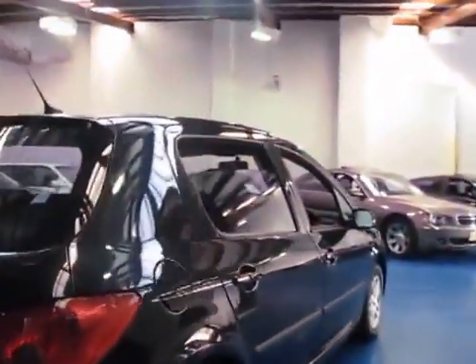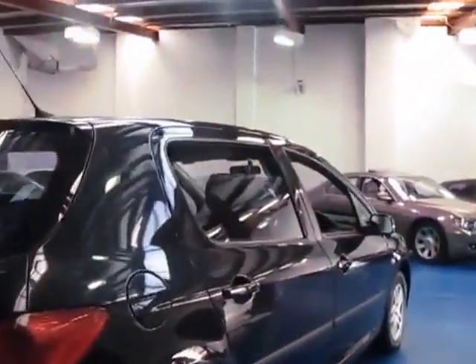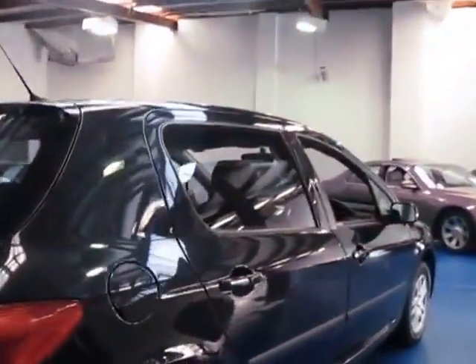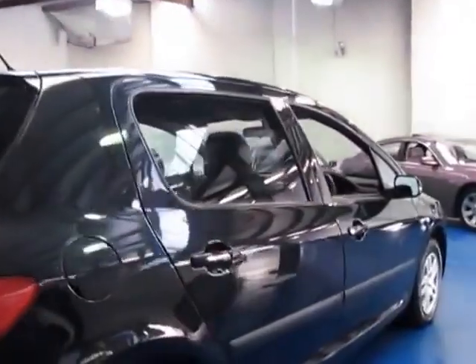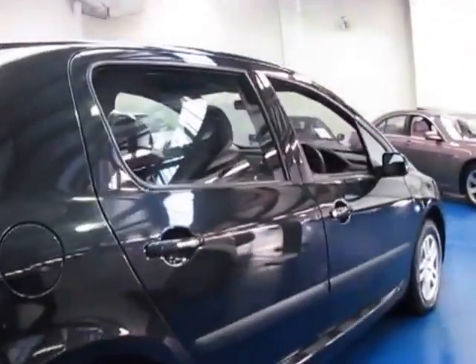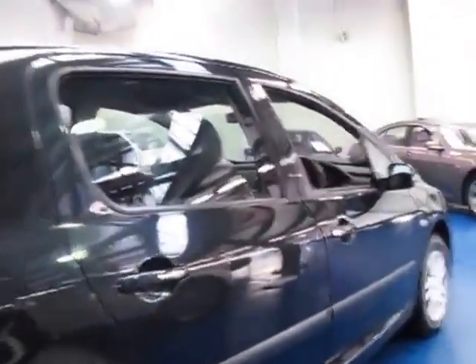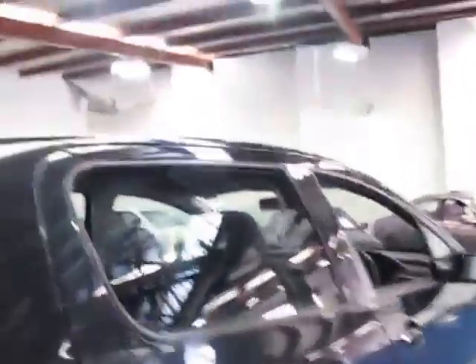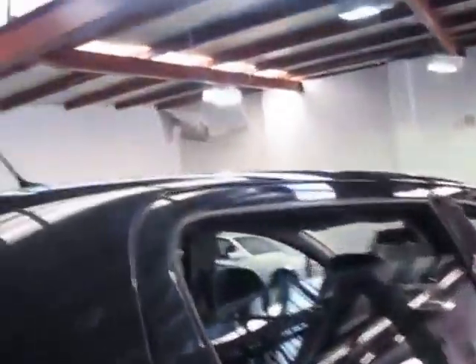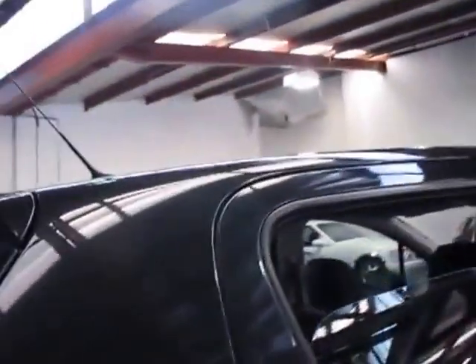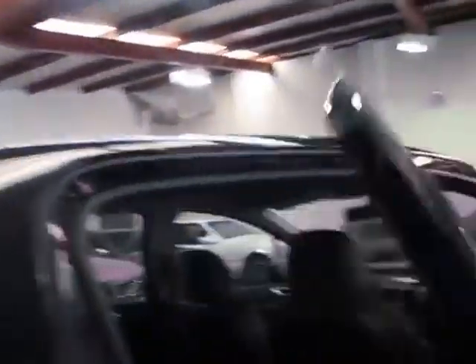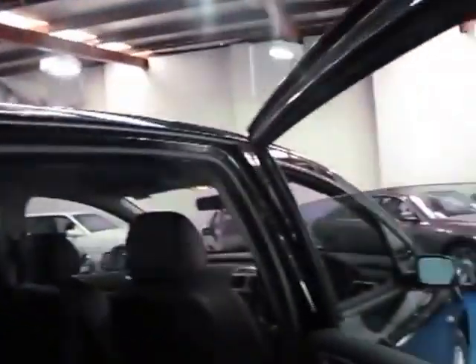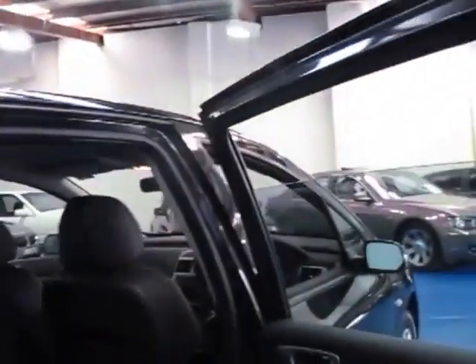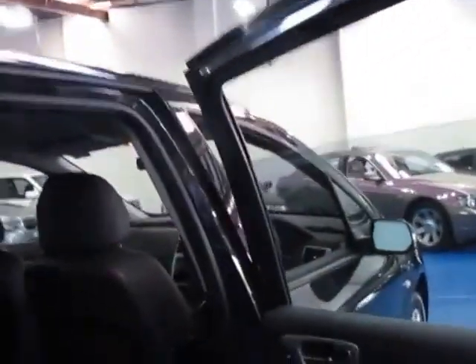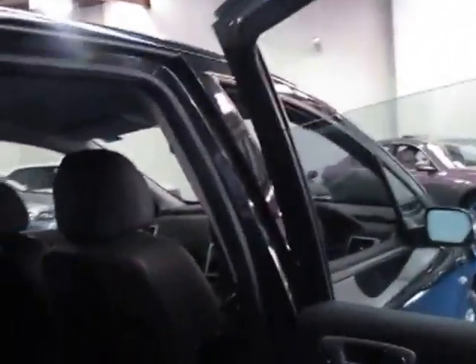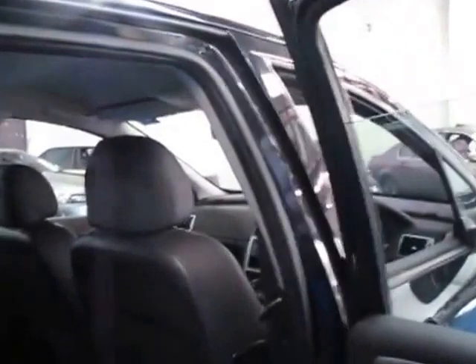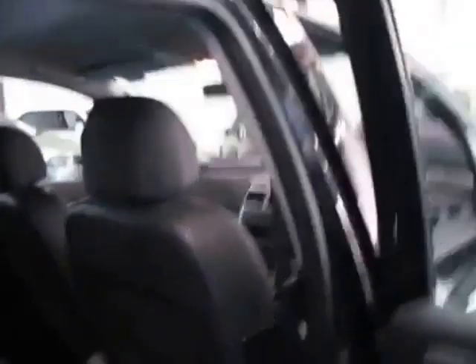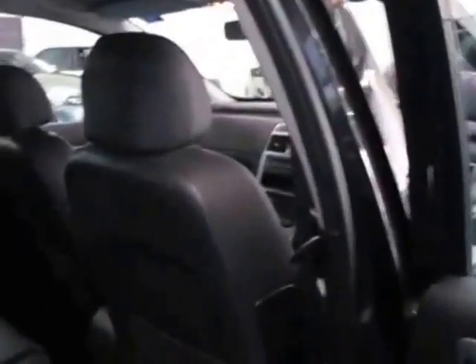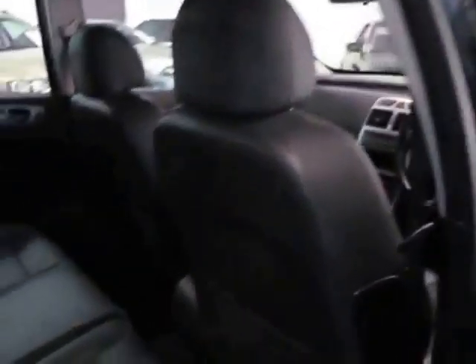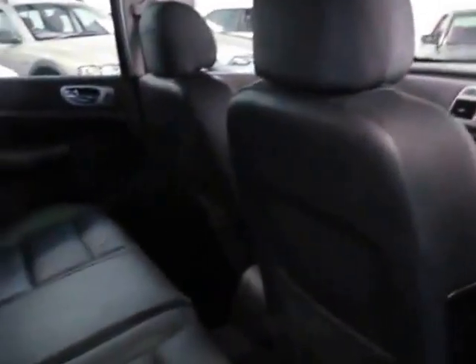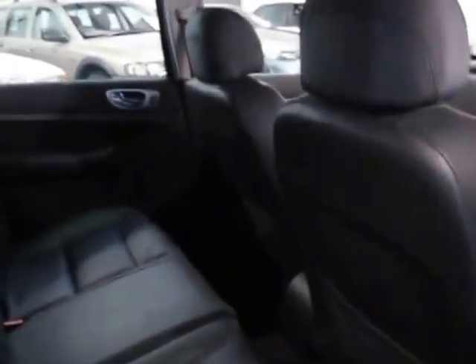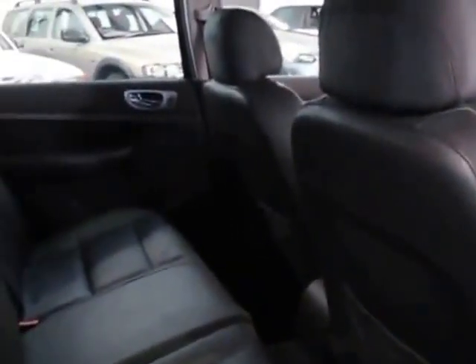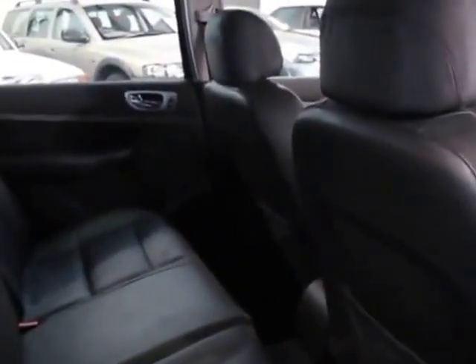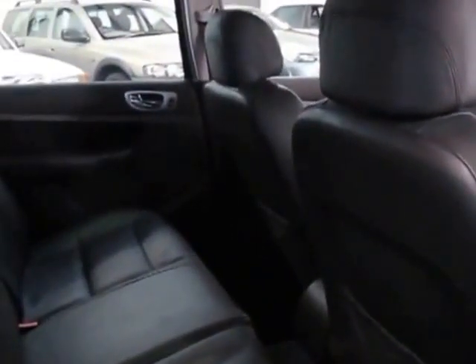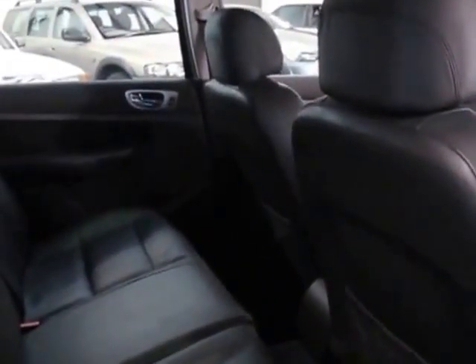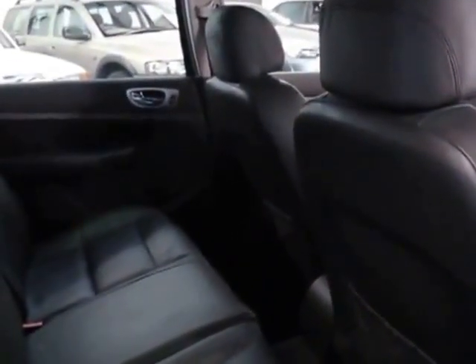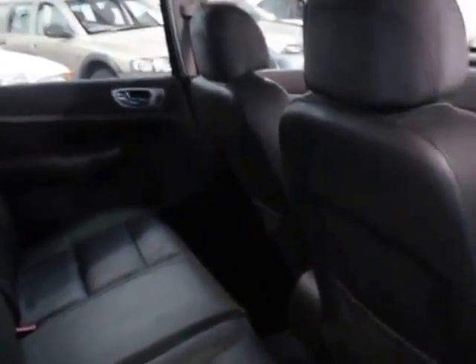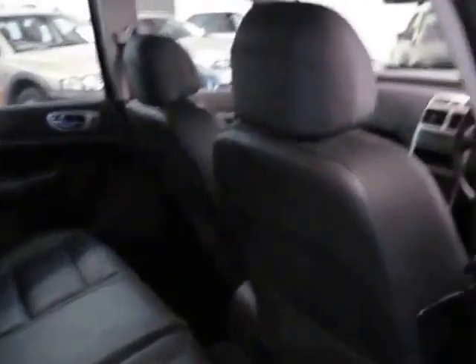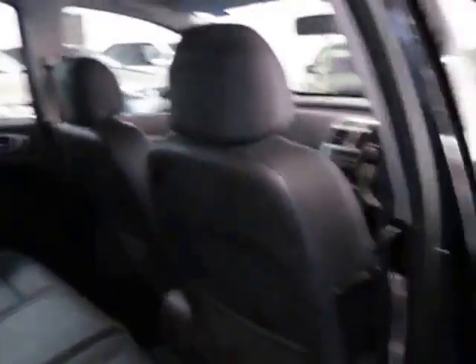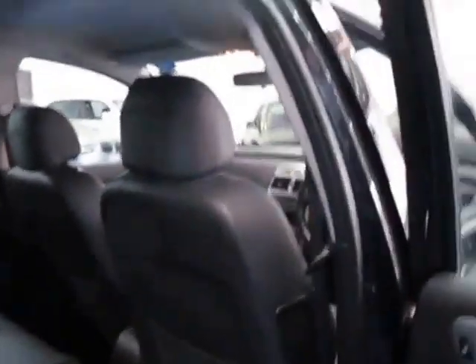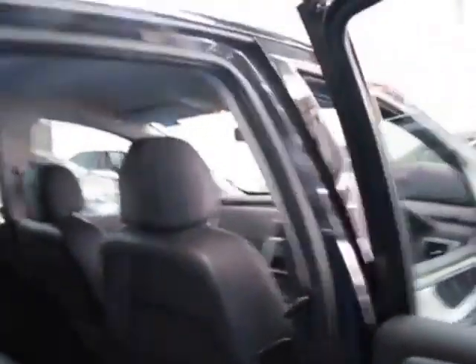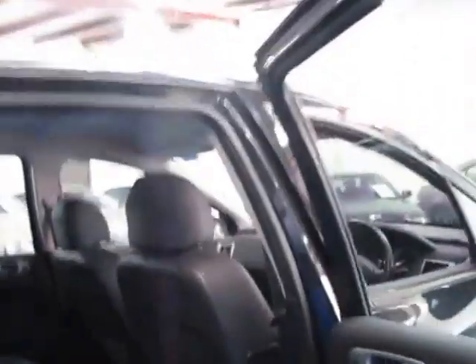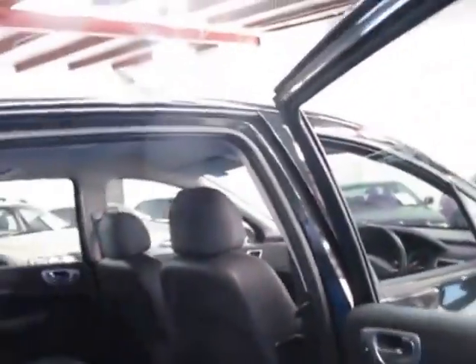Doesn't look like there are any dents in the car from what I can see — it really does seem to be in very good condition. Power windows front and back. At the time, a lot of the small European cars didn't have power windows in the back and had wind-up windows for some bizarre reason.